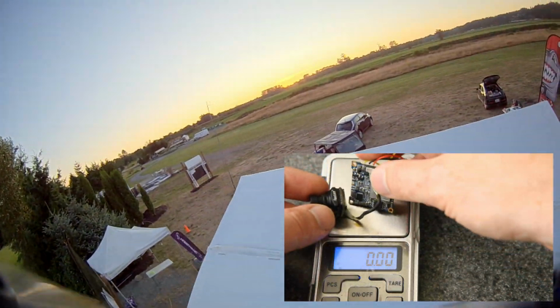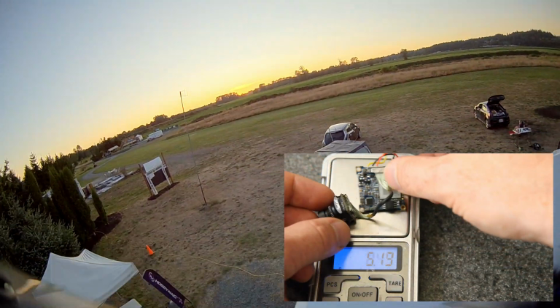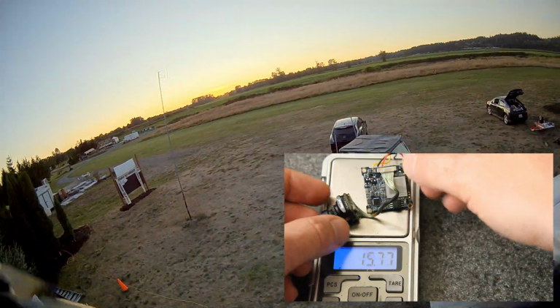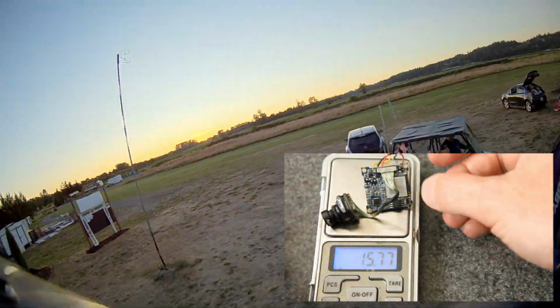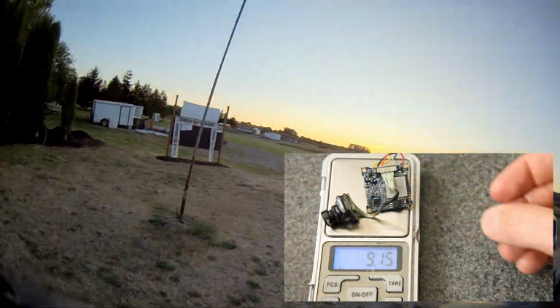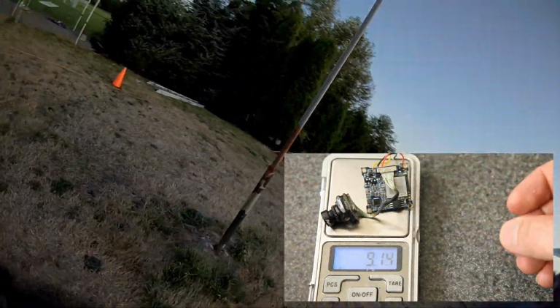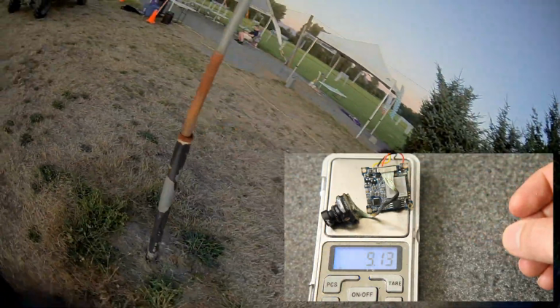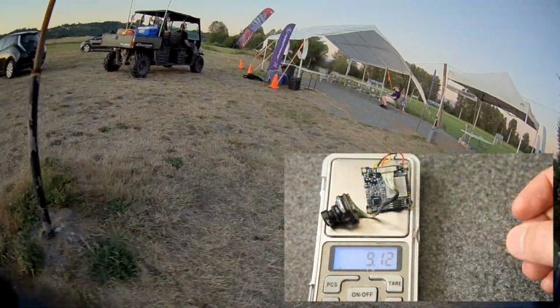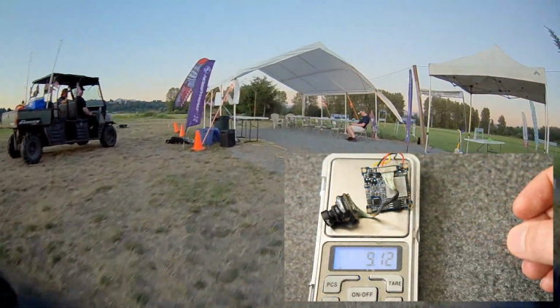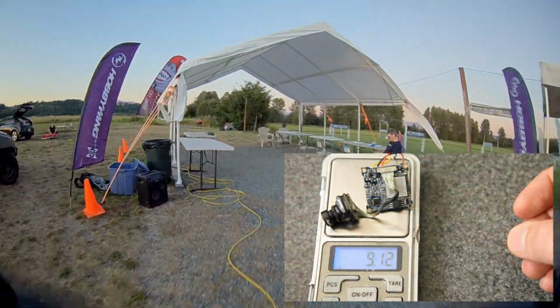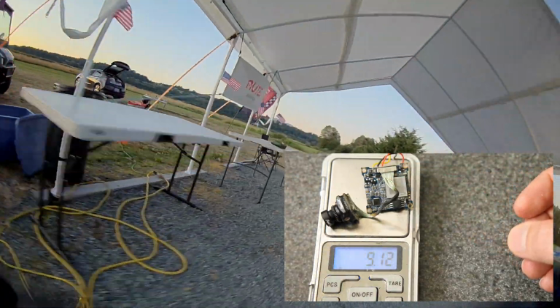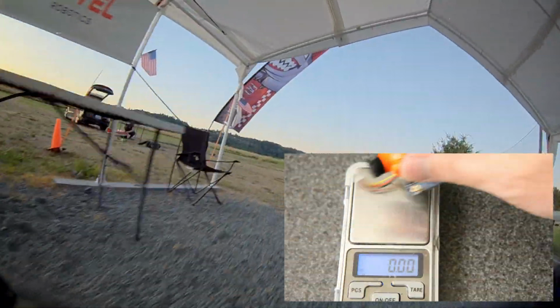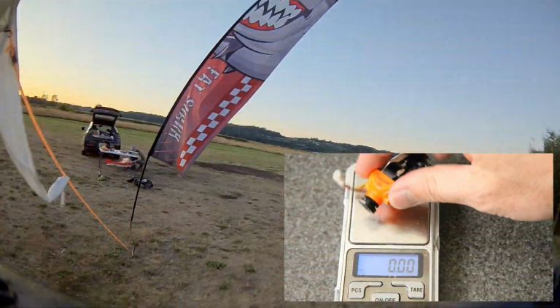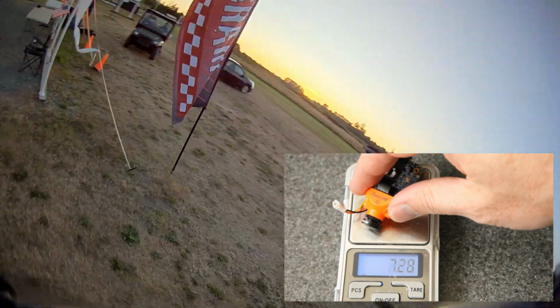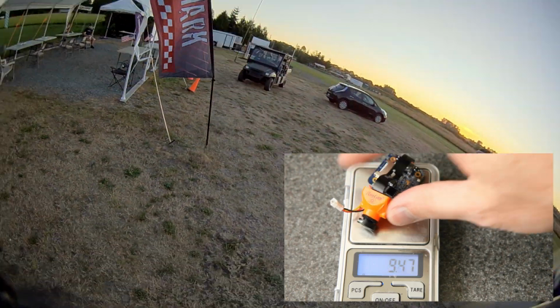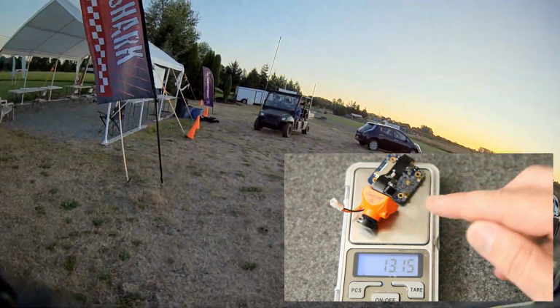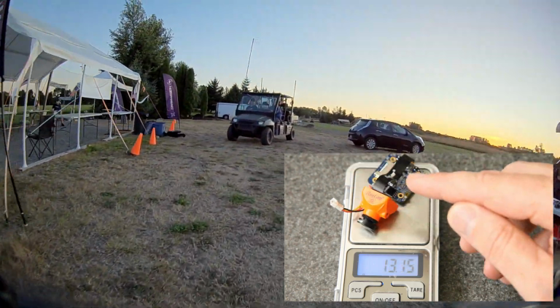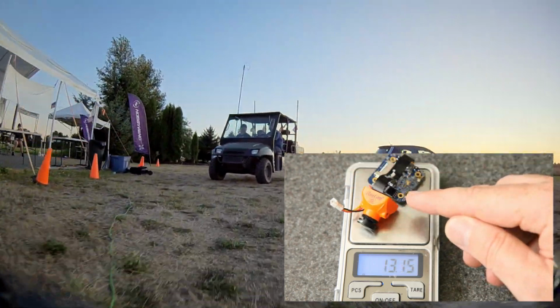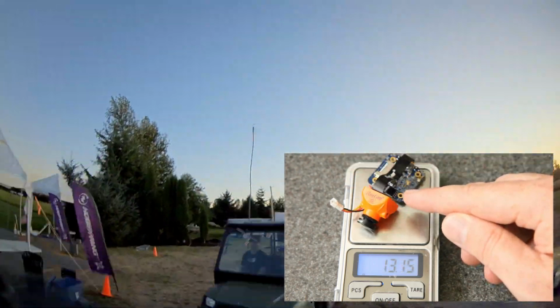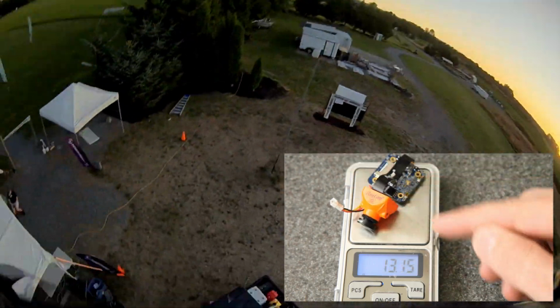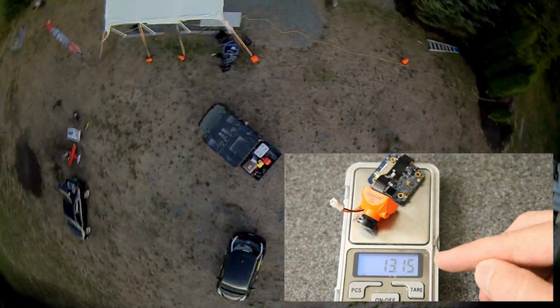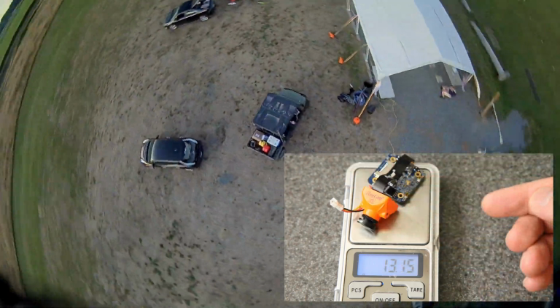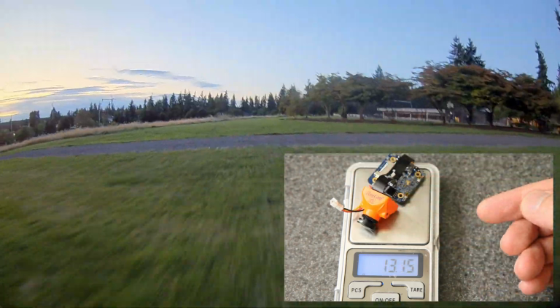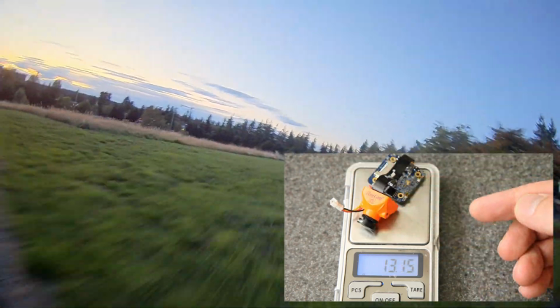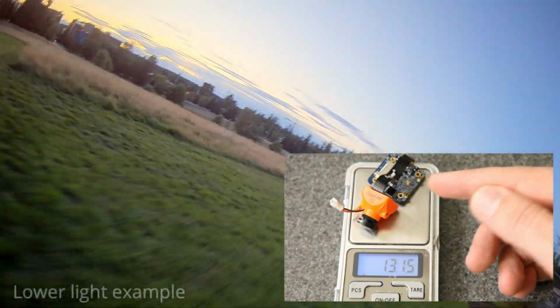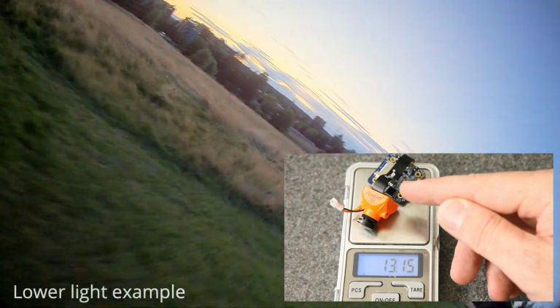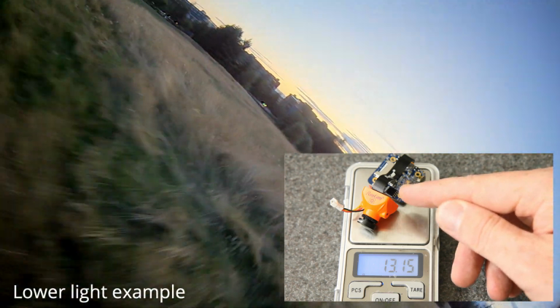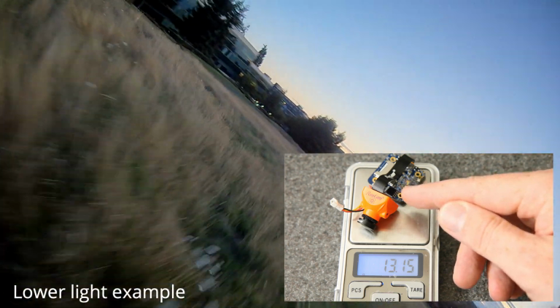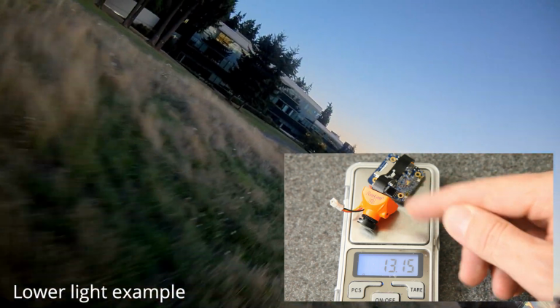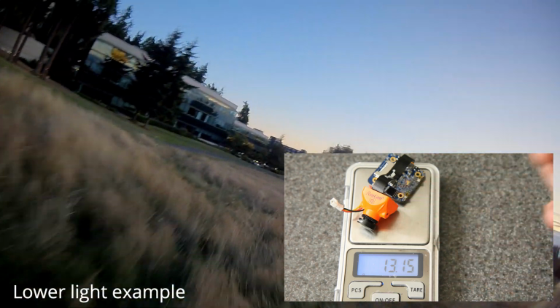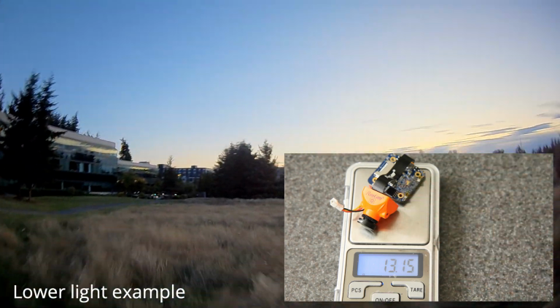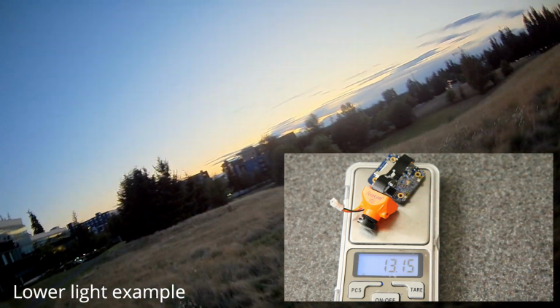All told, the camera and DVR board is just over 9 grams. For comparison, its predecessor the RunCam Split 2 Micro was just over 13 grams, and the Turtle V2 is similar in weight. So we're saving about 4 grams compared to those cameras.